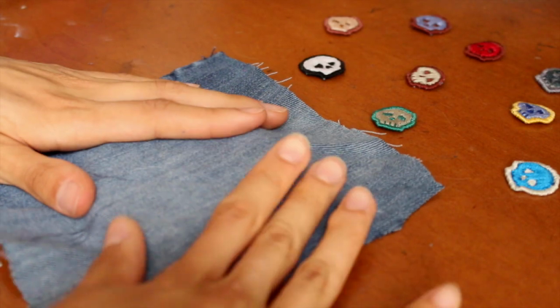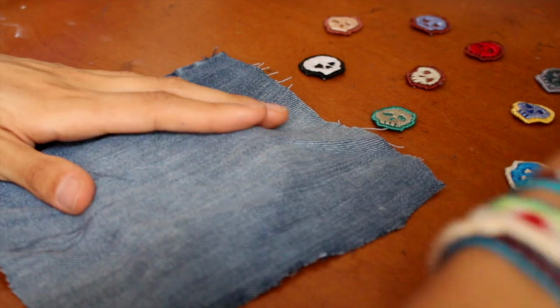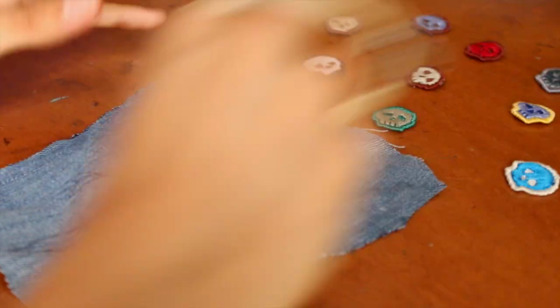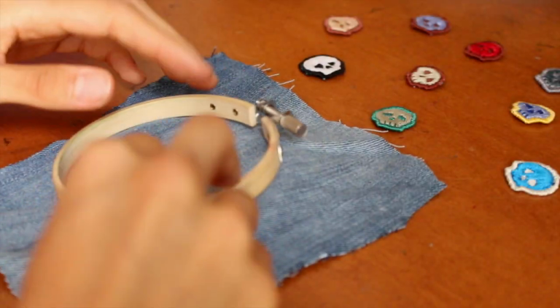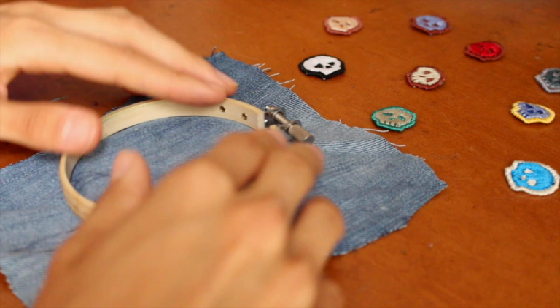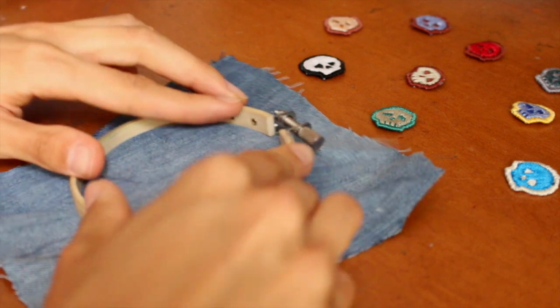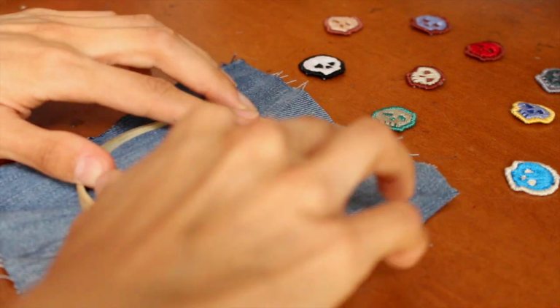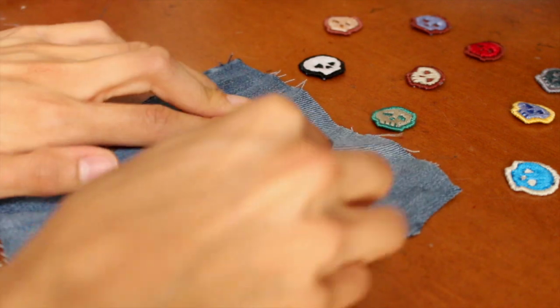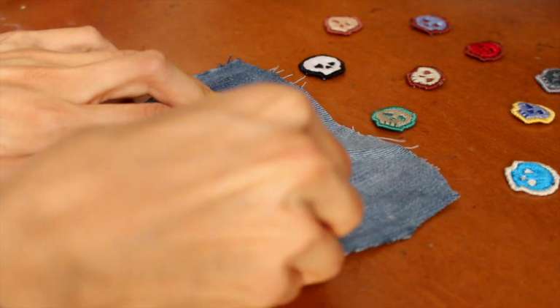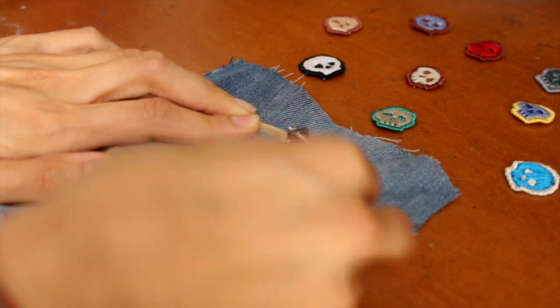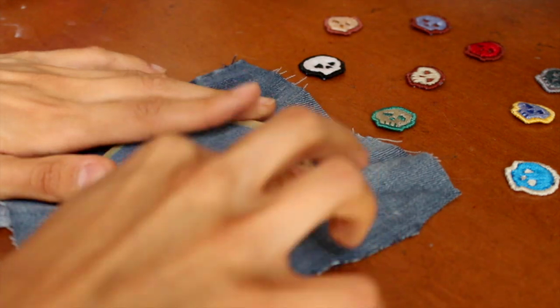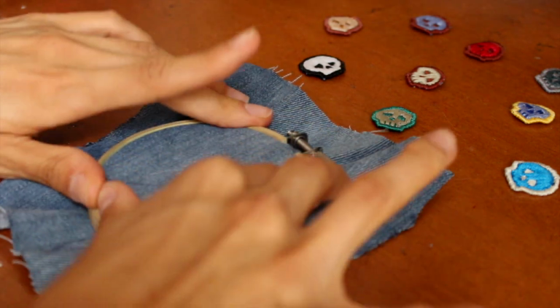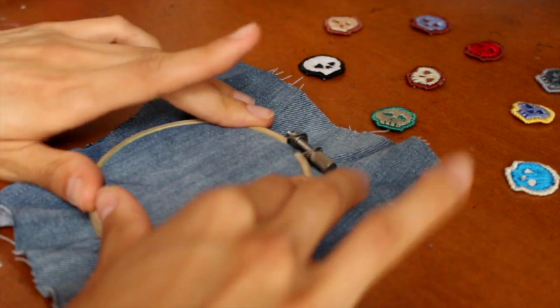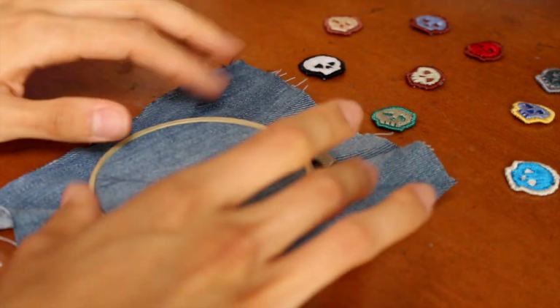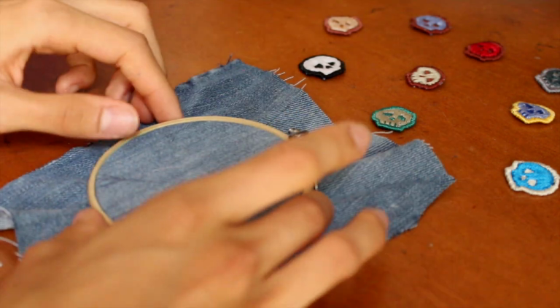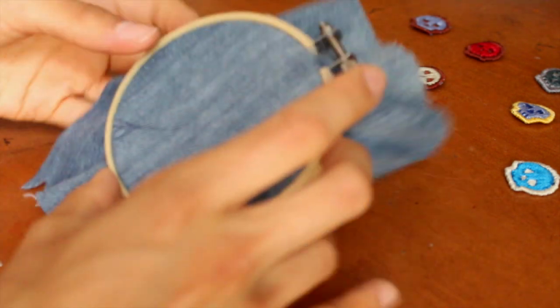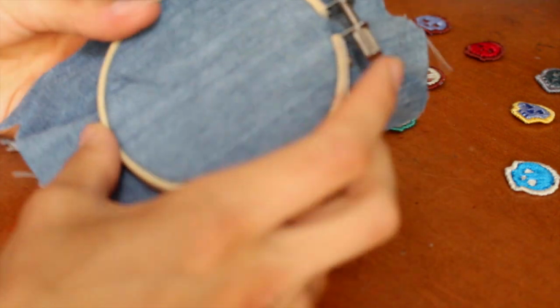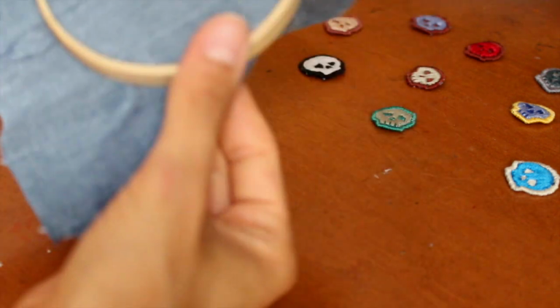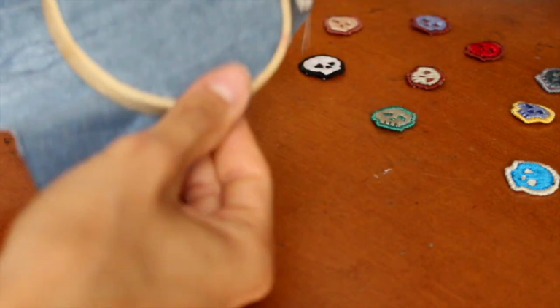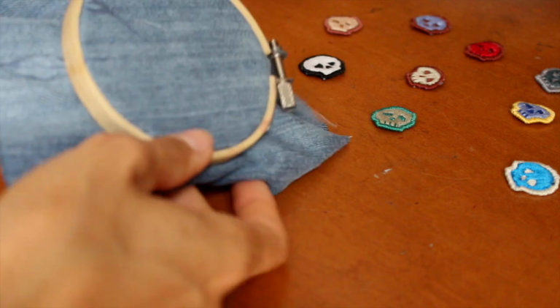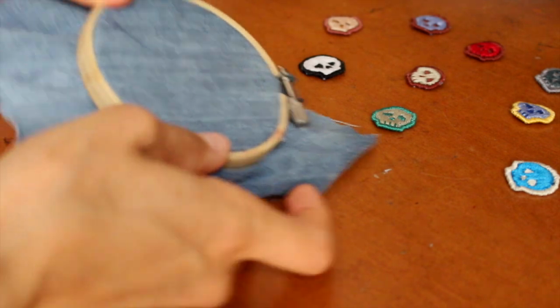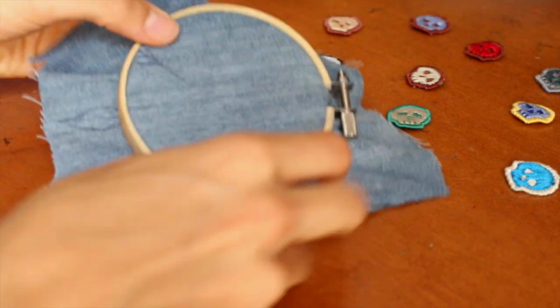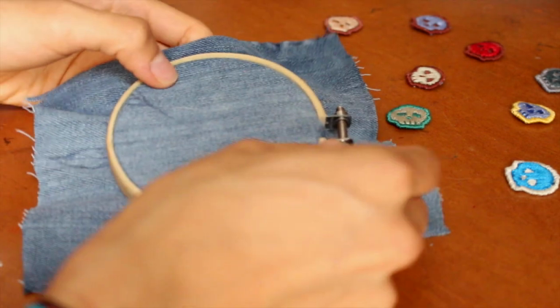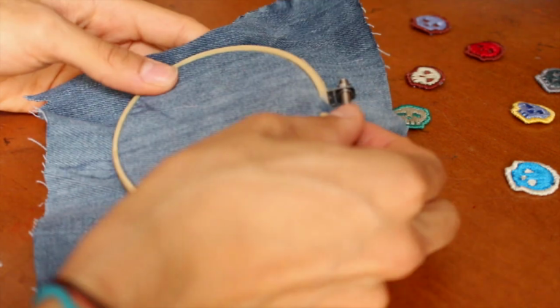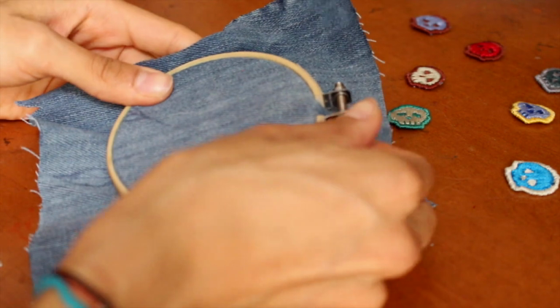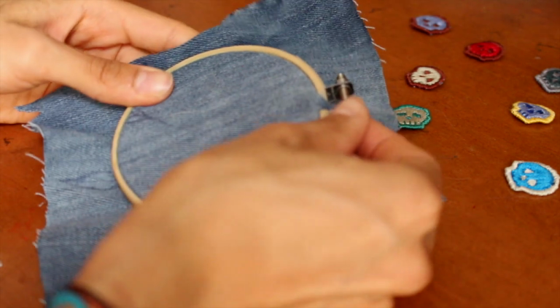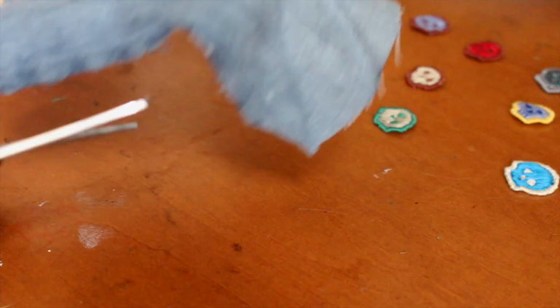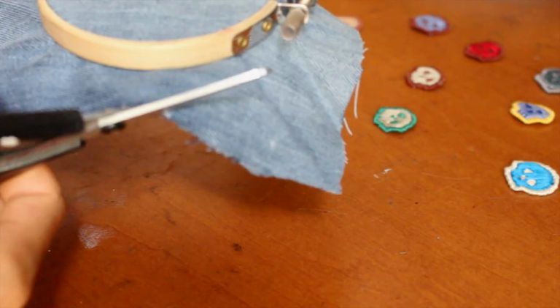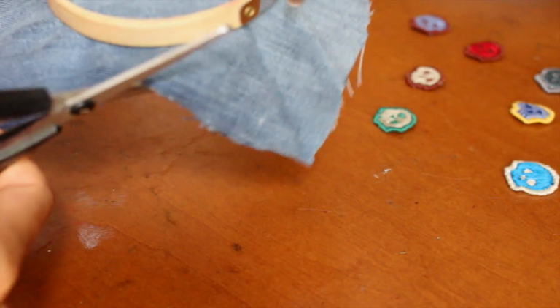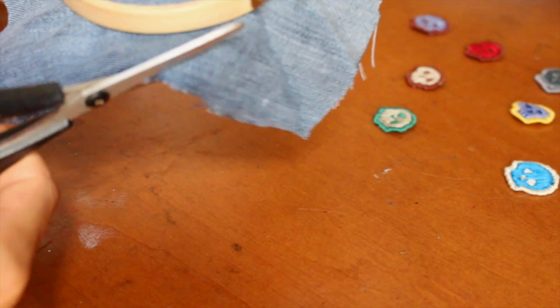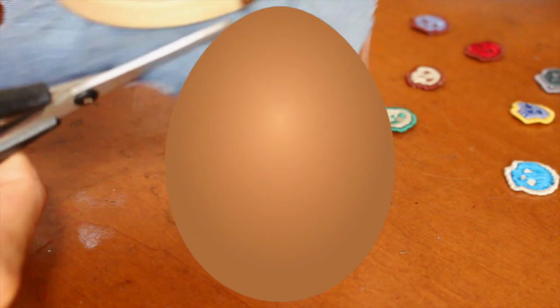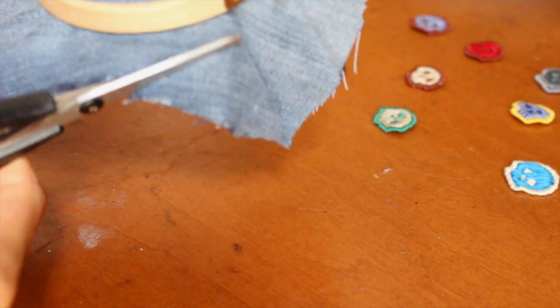Alright, so take your chosen cloth. I'm using denim from old jeans. Put it in your hoop. Tighten that. And you're good to go. Cut off the excess.